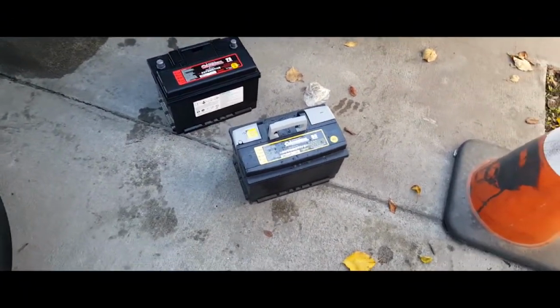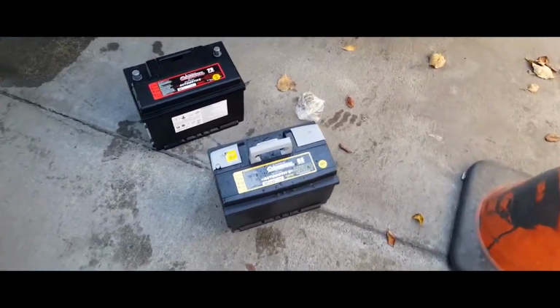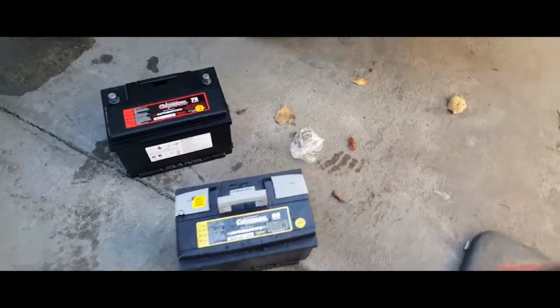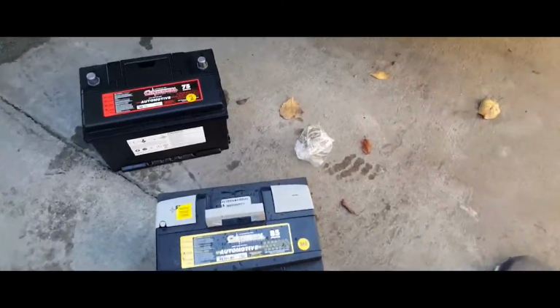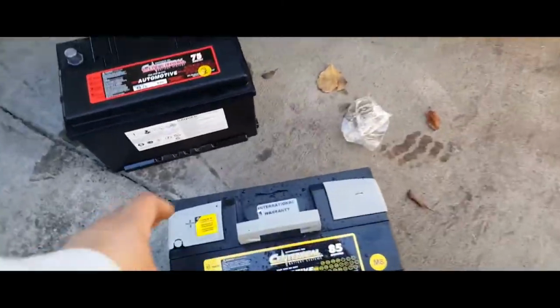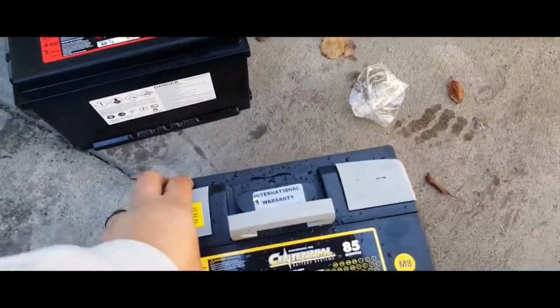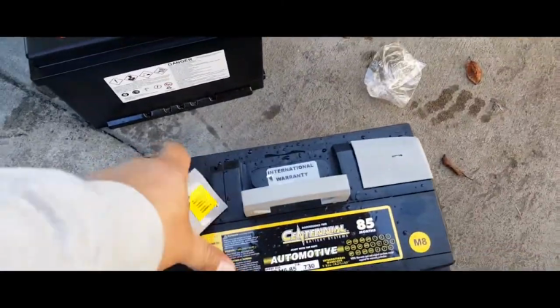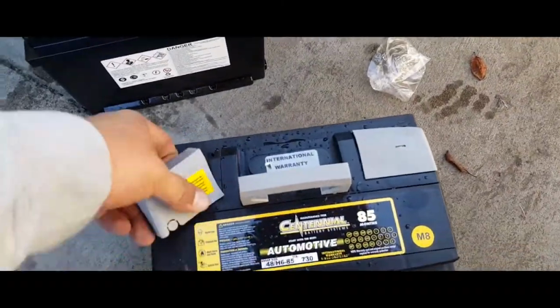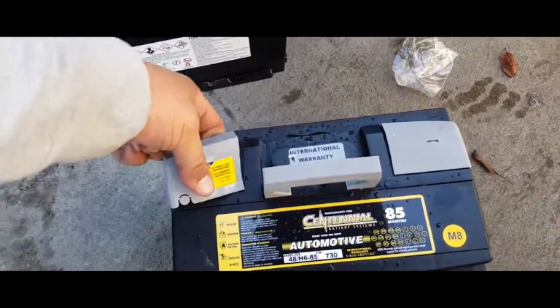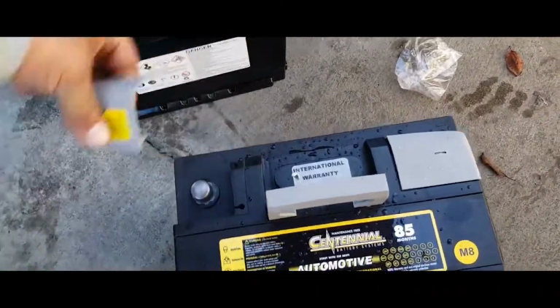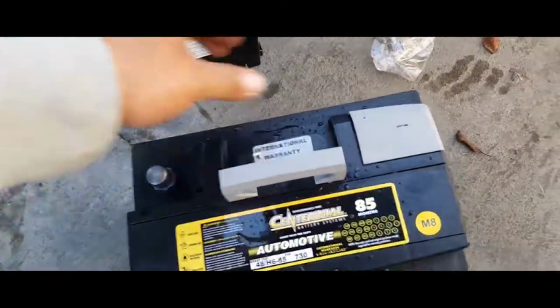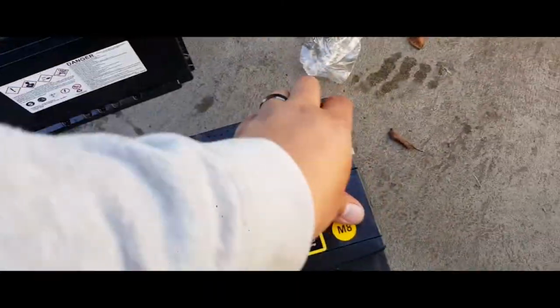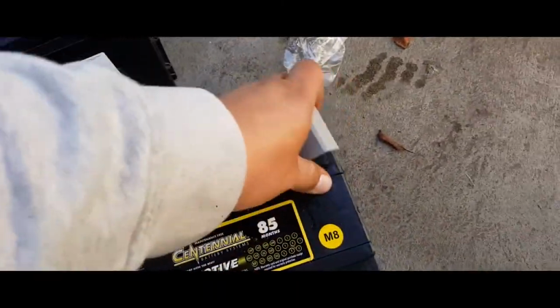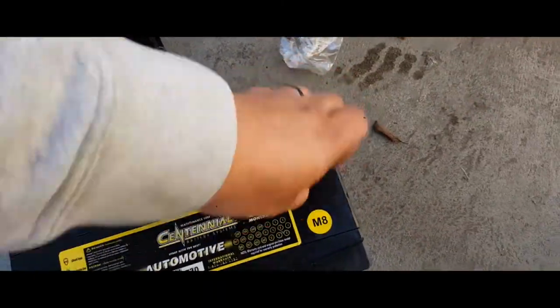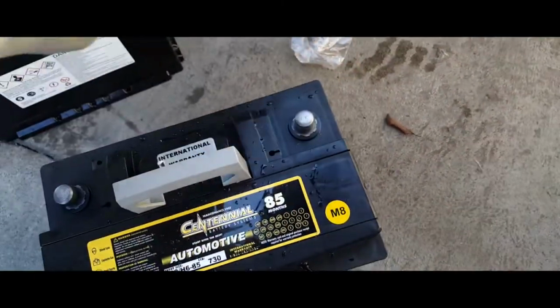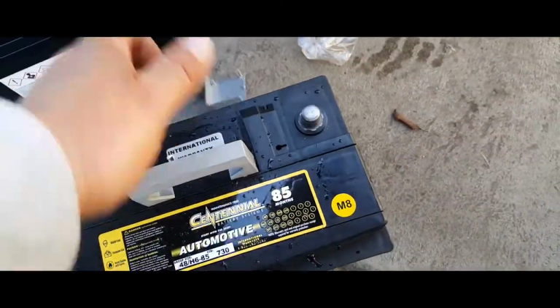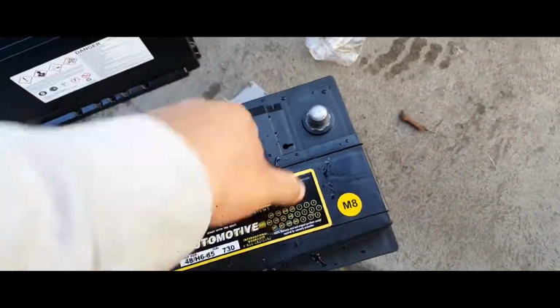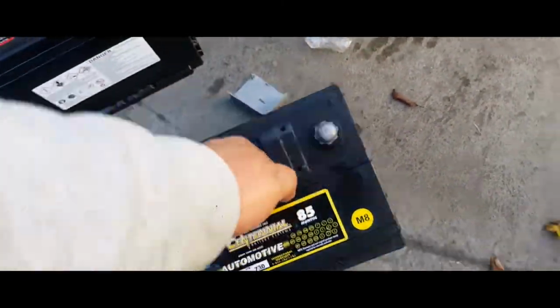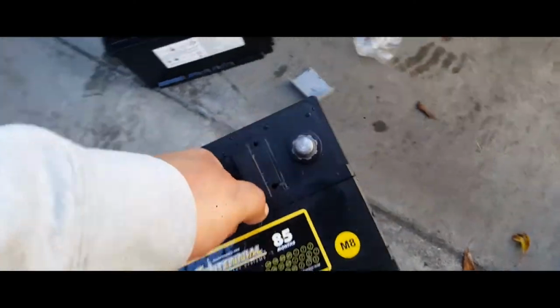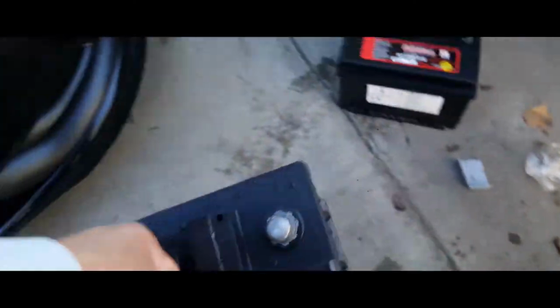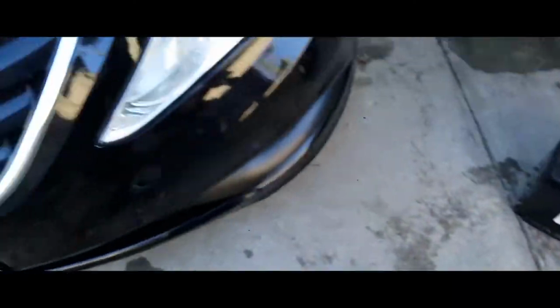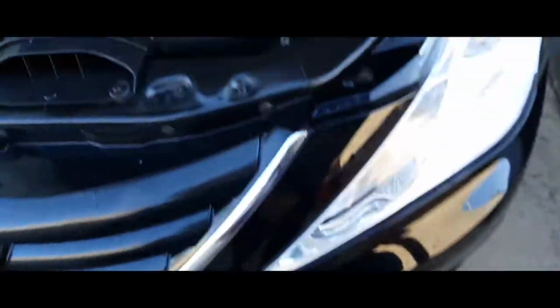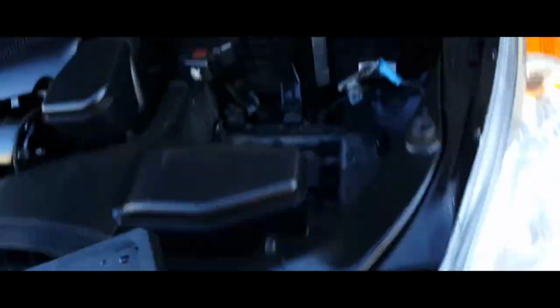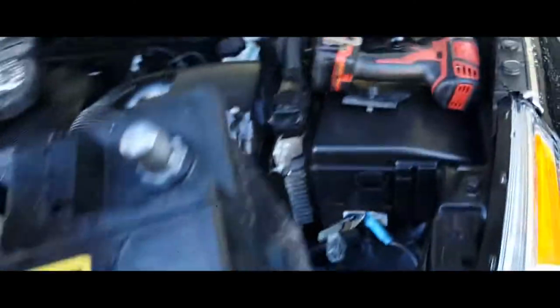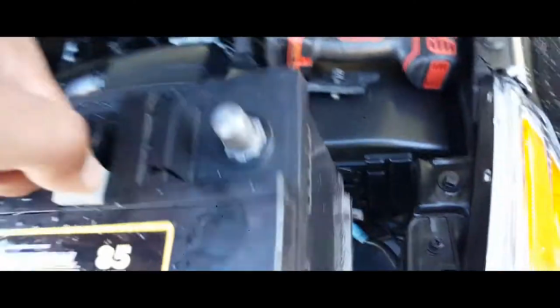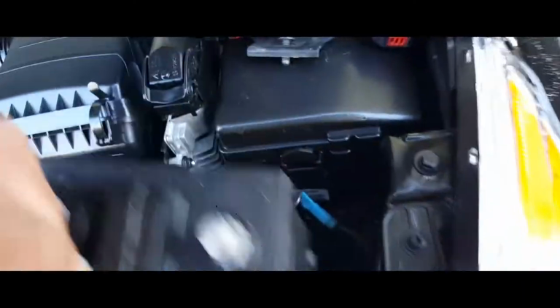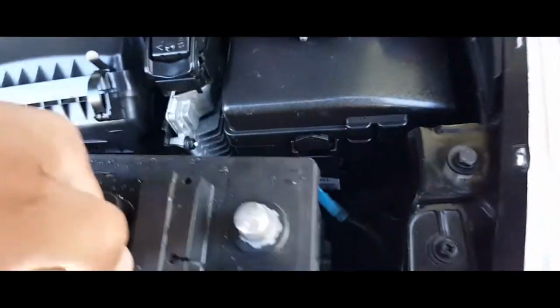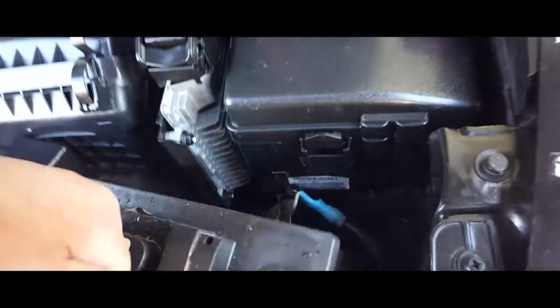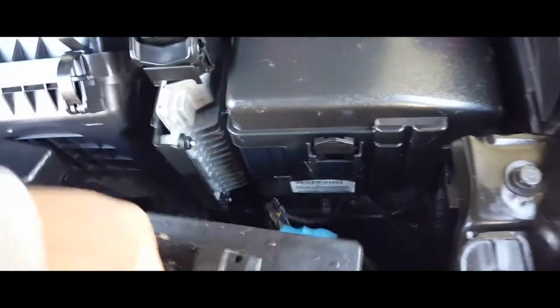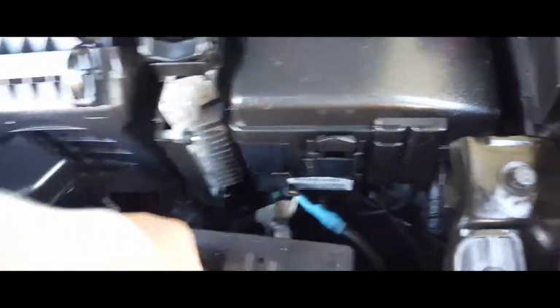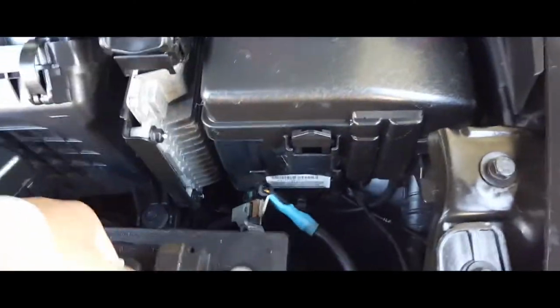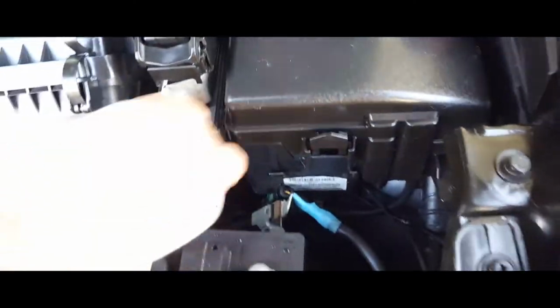The first thing you're going to want to do is remove your terminal protectors and grab your battery and place your battery in here.